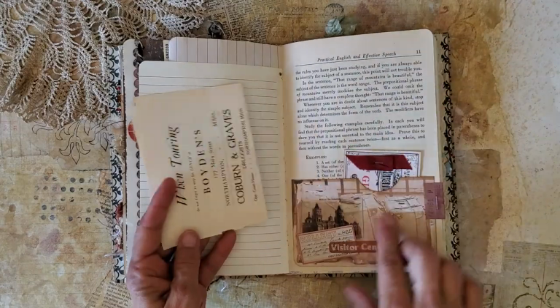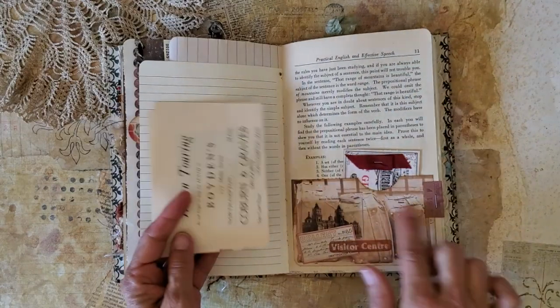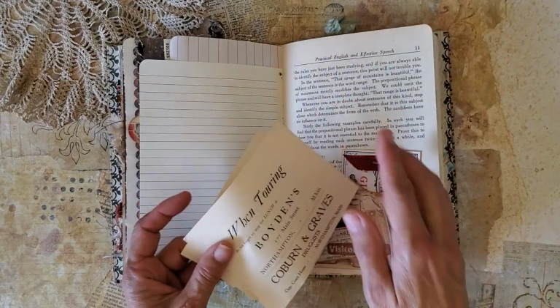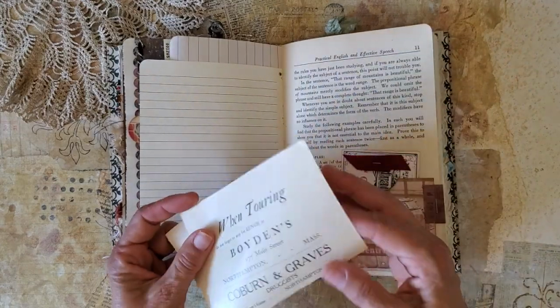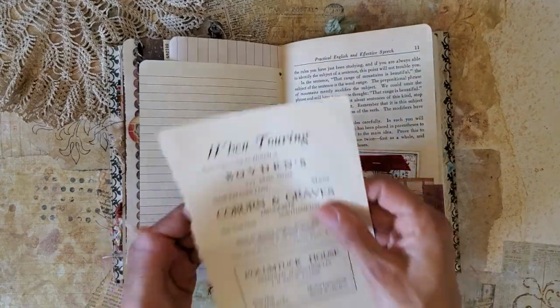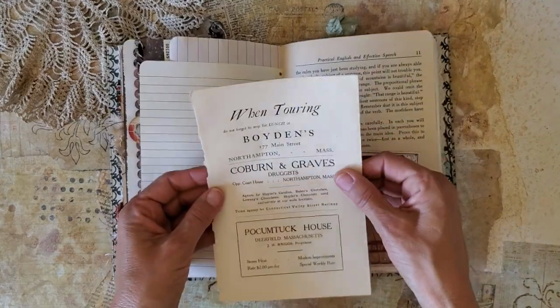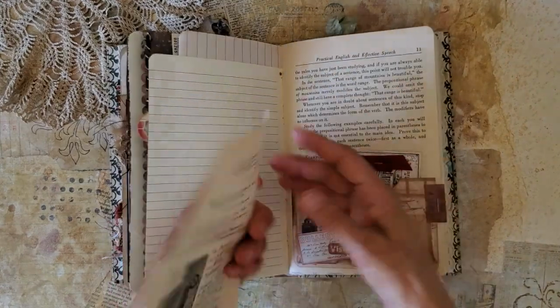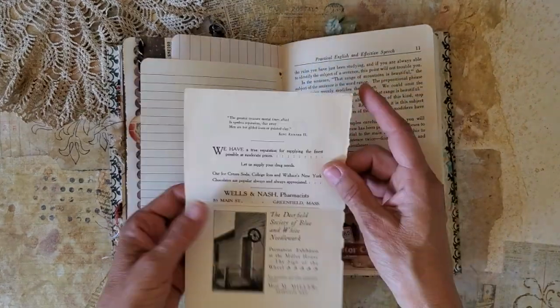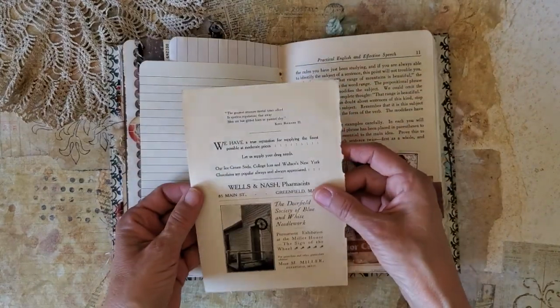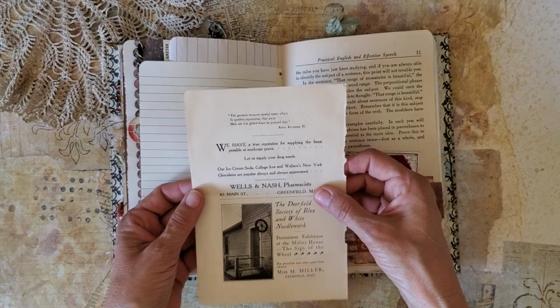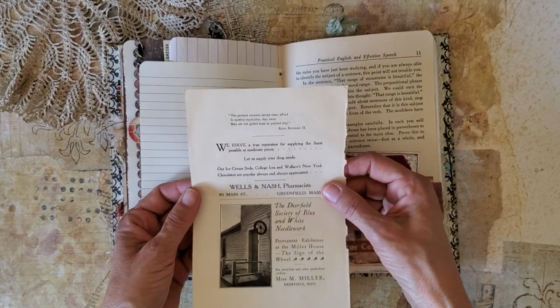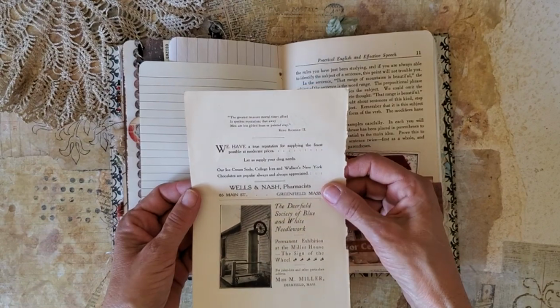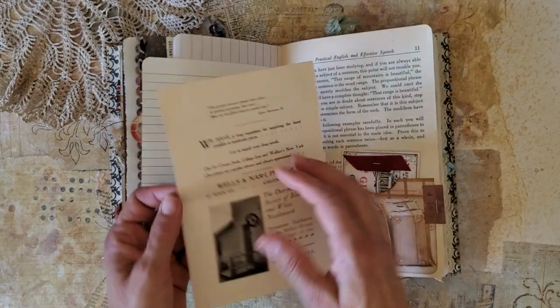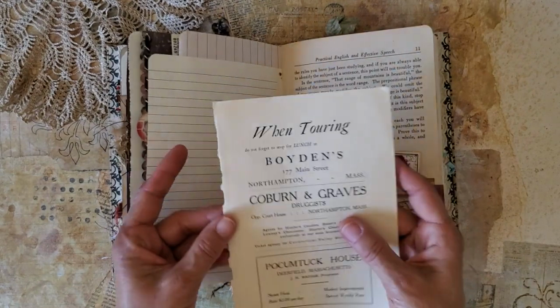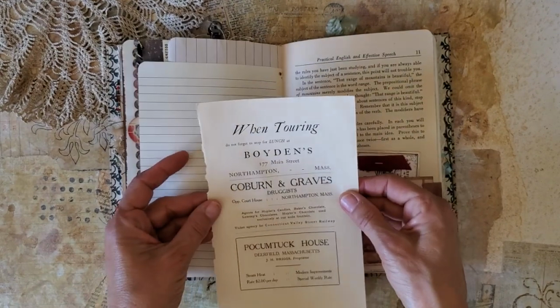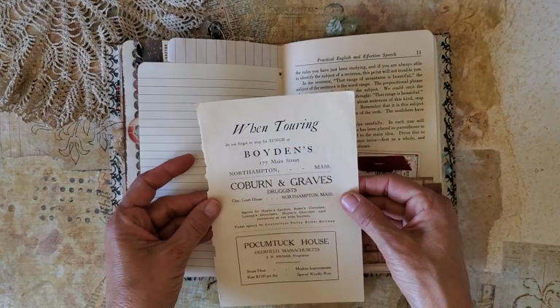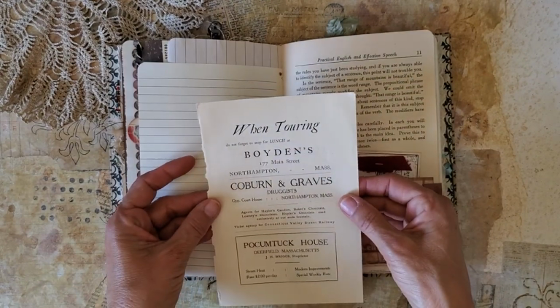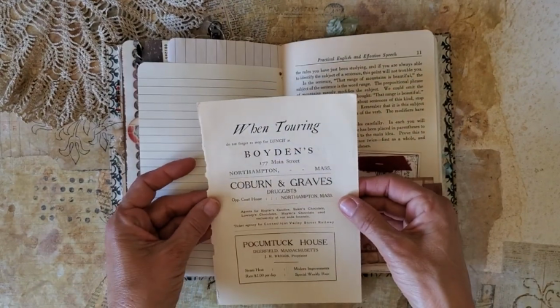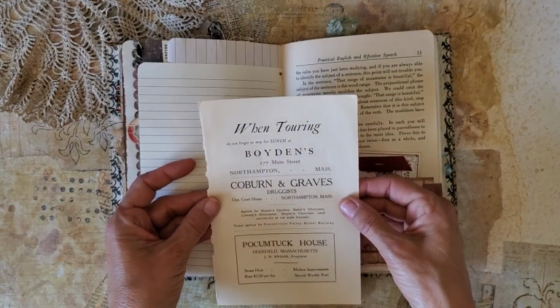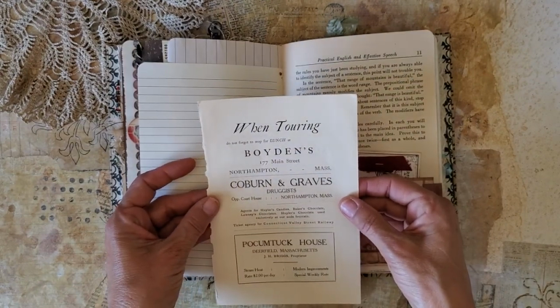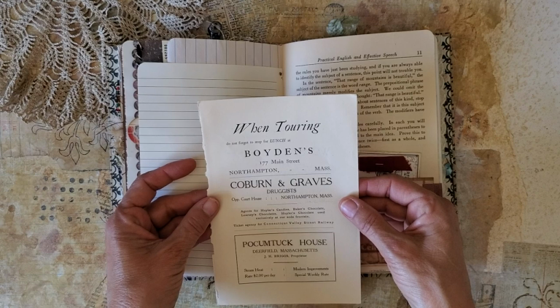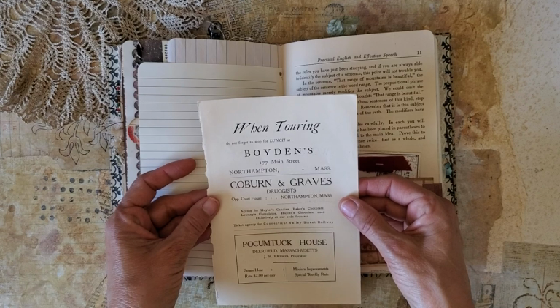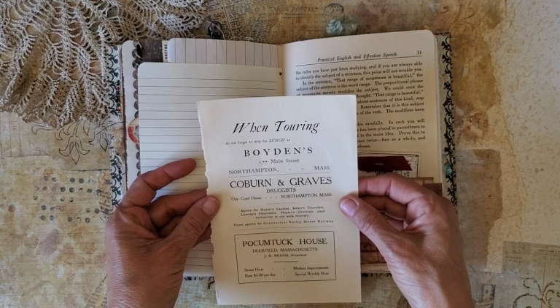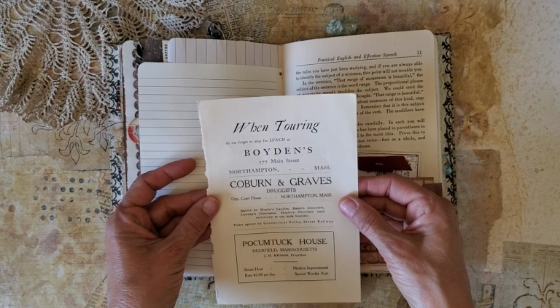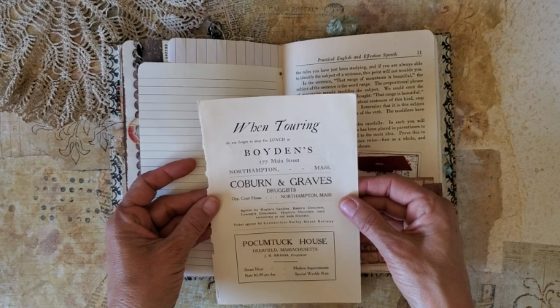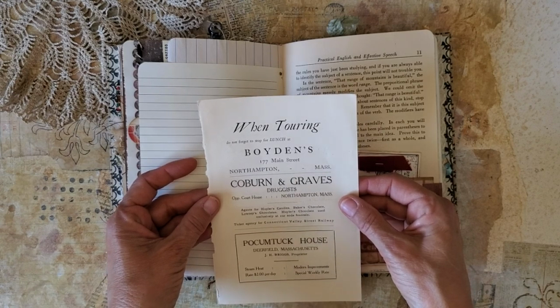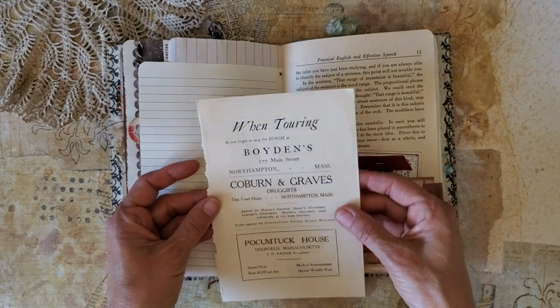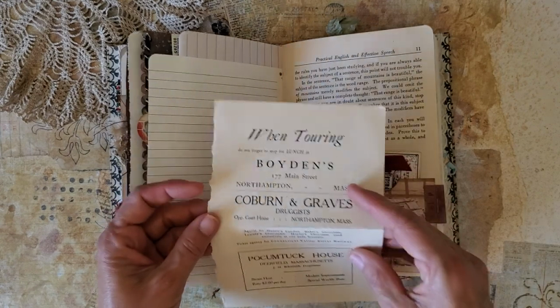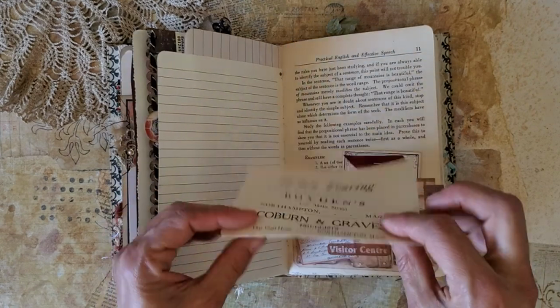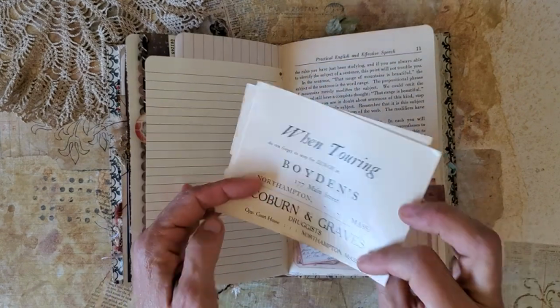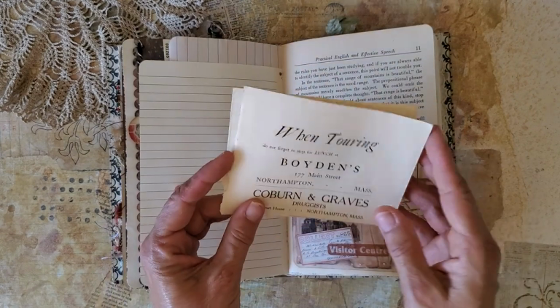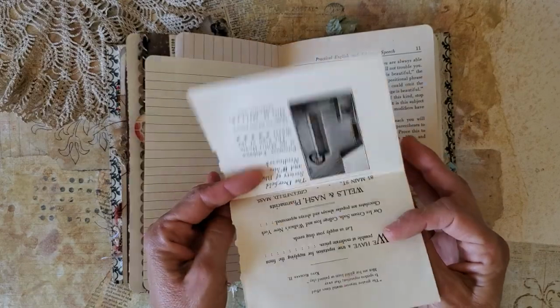There's a pocket and this is another vintage advertising piece: 'When touring, do not forget to stop for lunch at Boydon's on Main Street in Northampton, Massachusetts.' That would be nice.